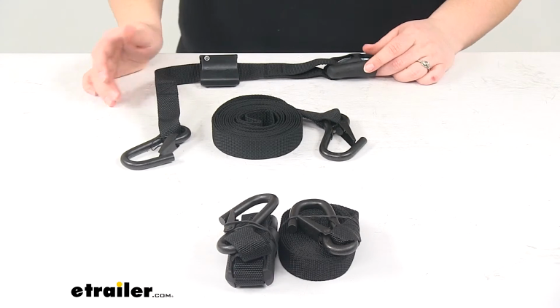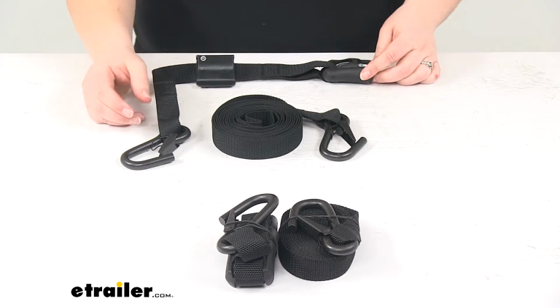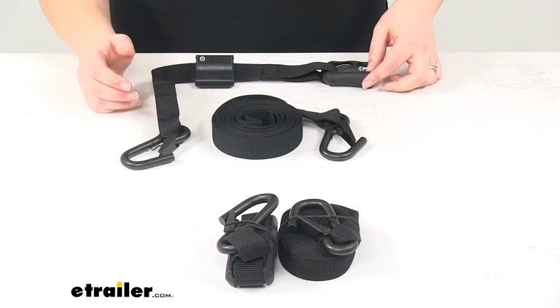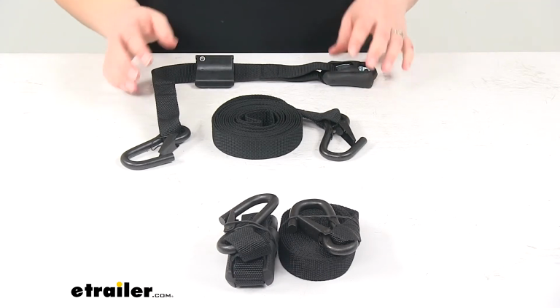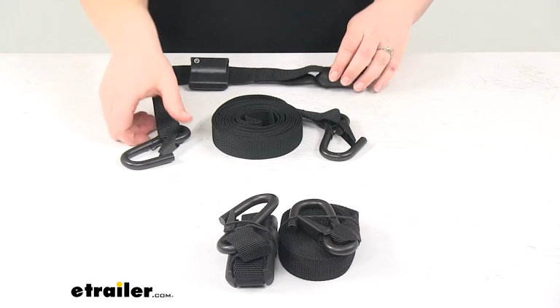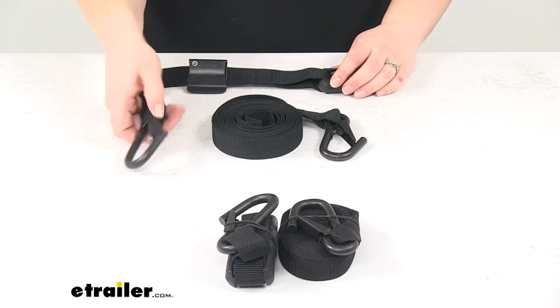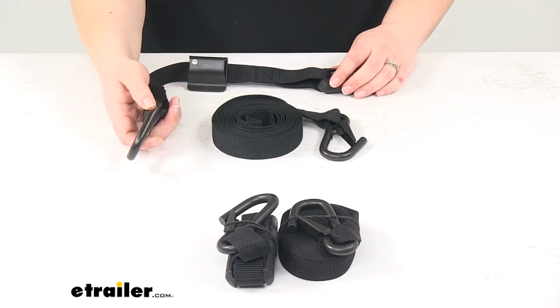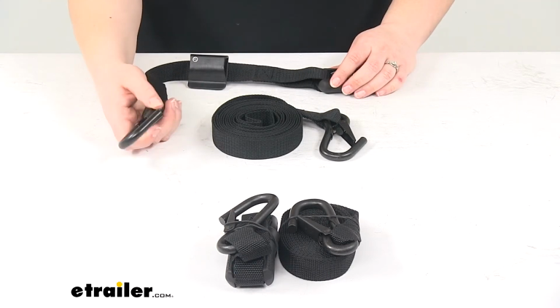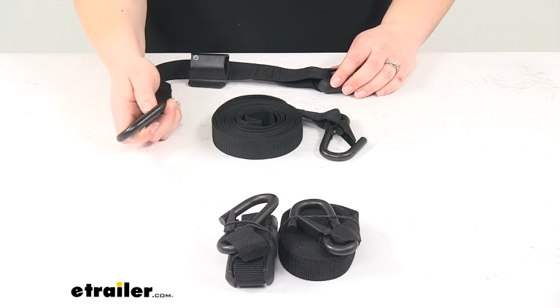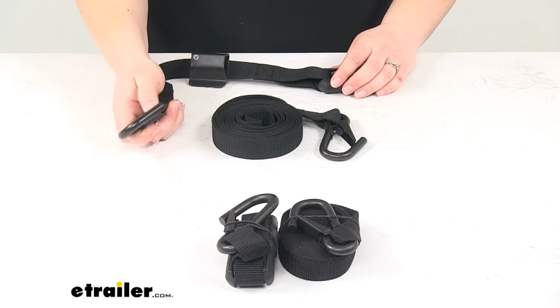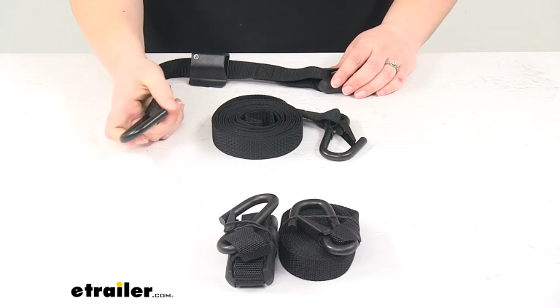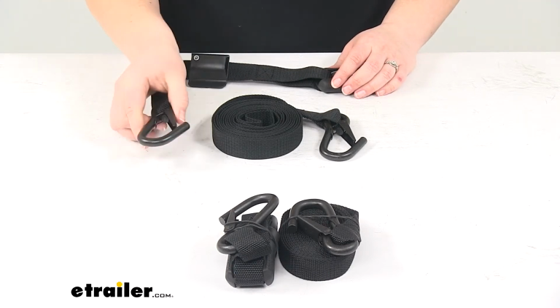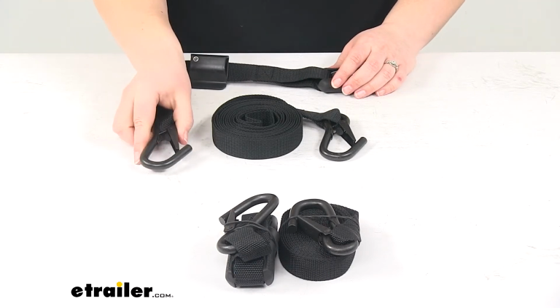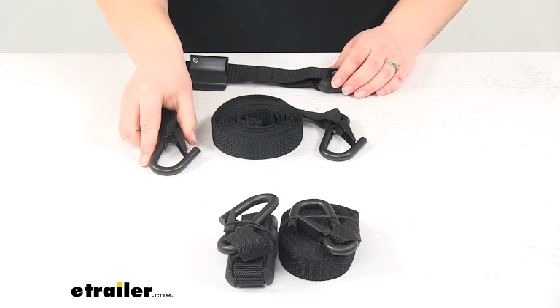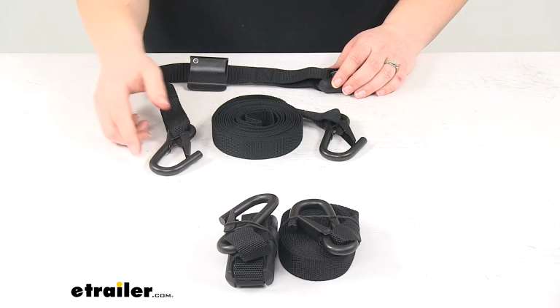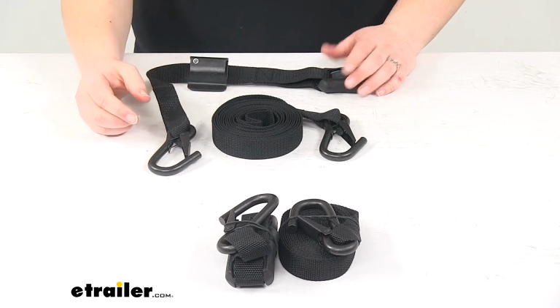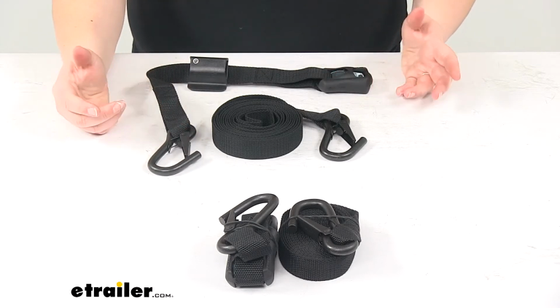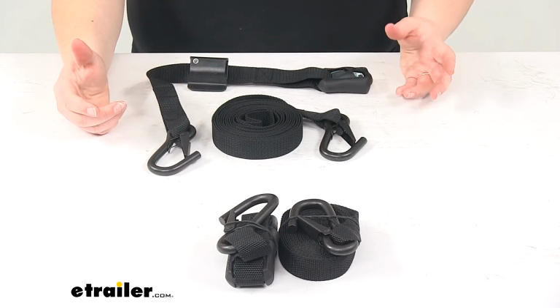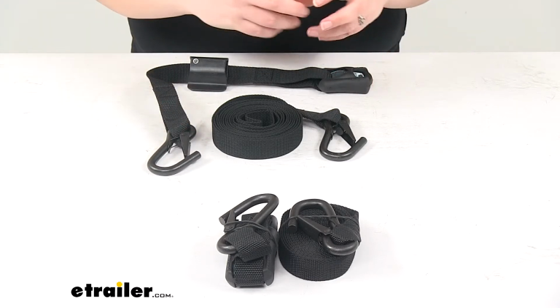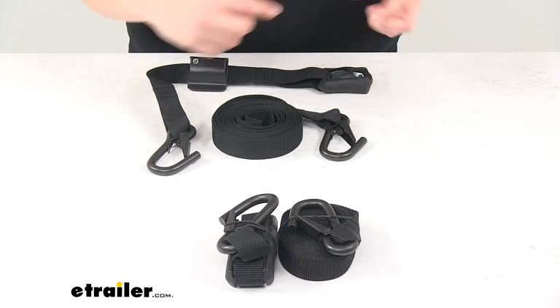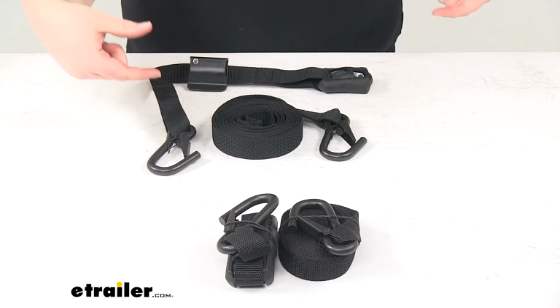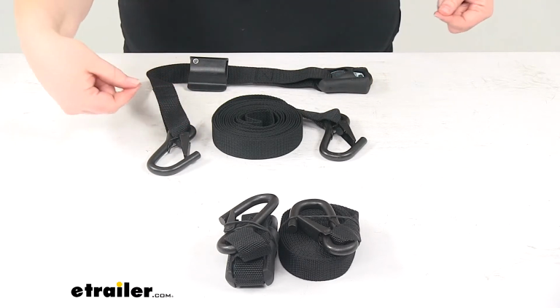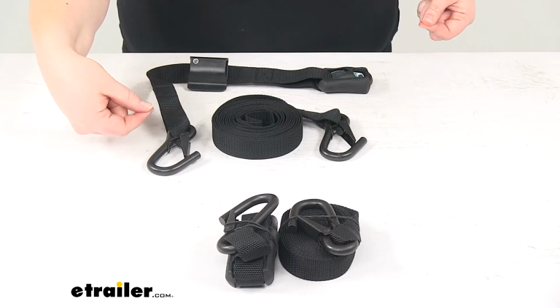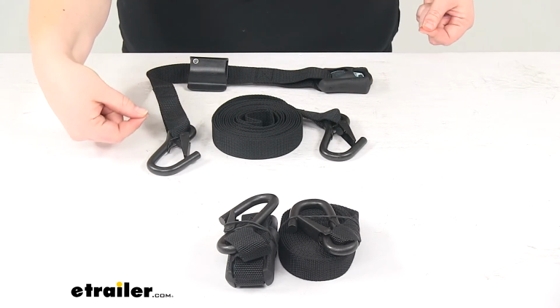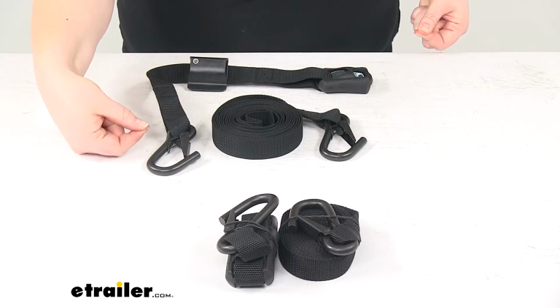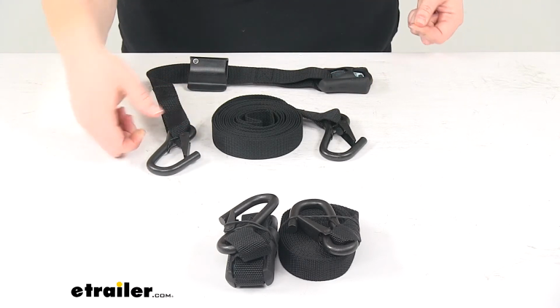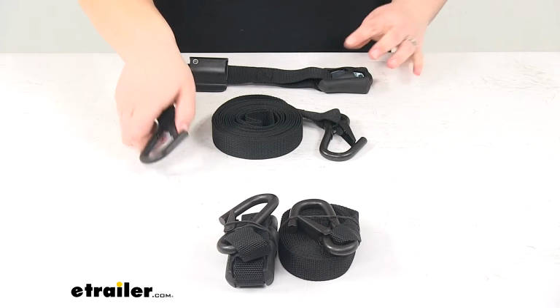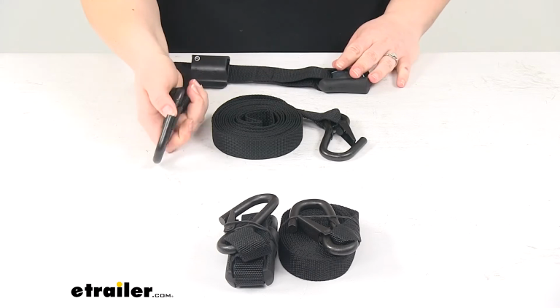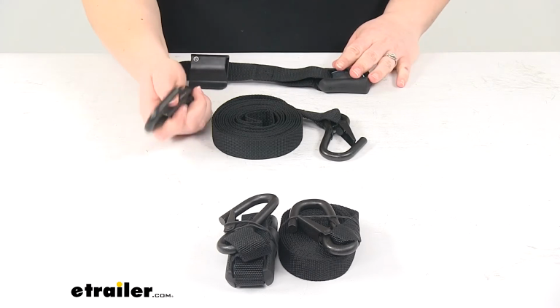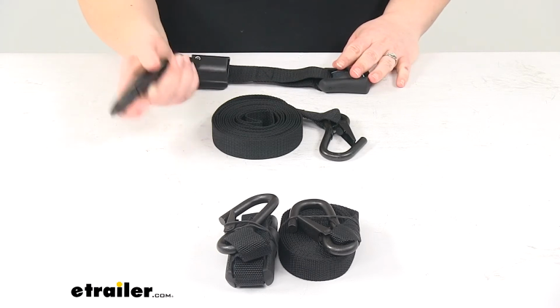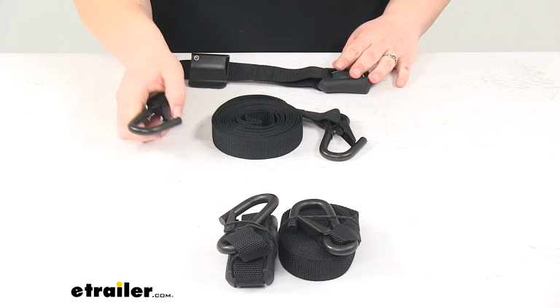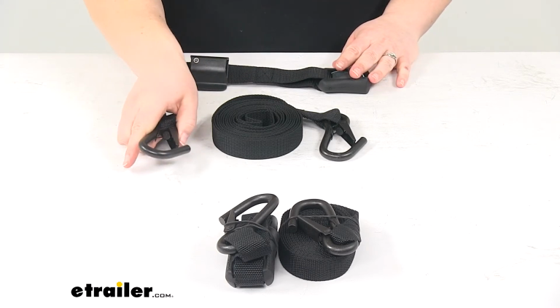You want to make sure that you get this on a nice anchor point. If you're using this for the HD bars, that's going to have a nice anchor point on either end of that bar, so you can just clip this into place and you're good to go.